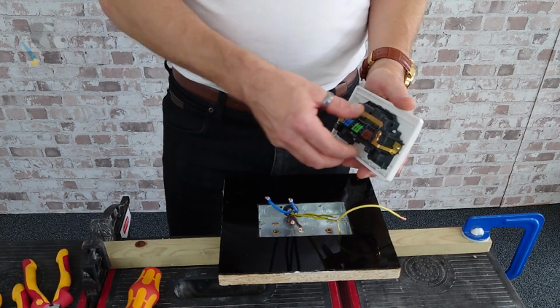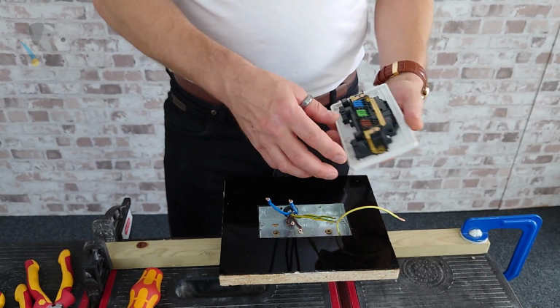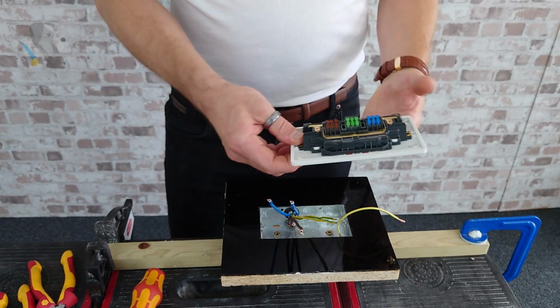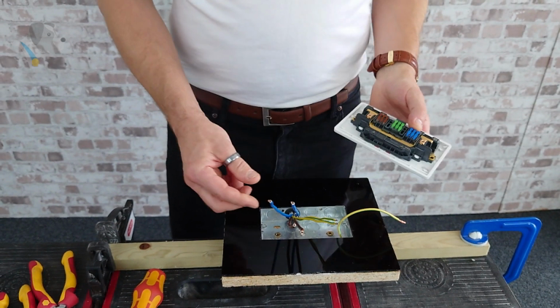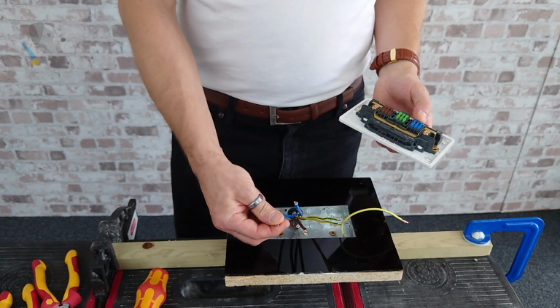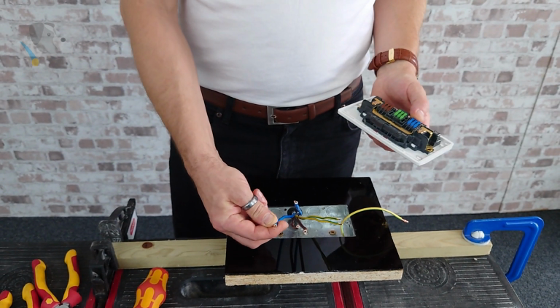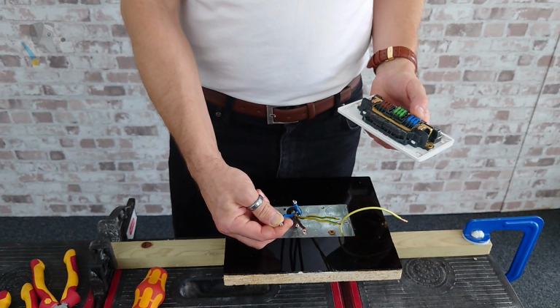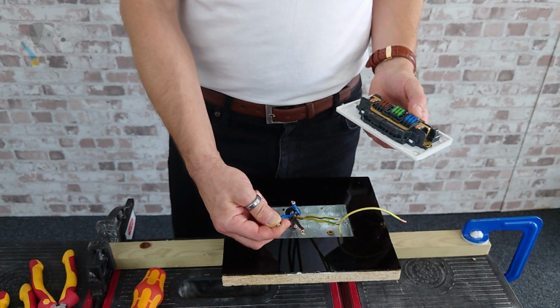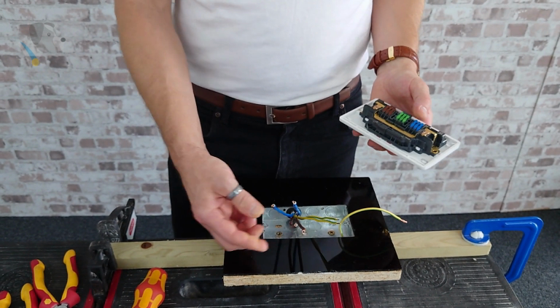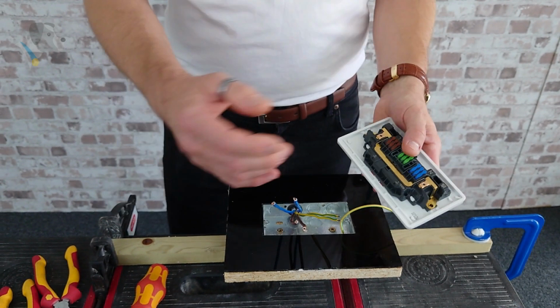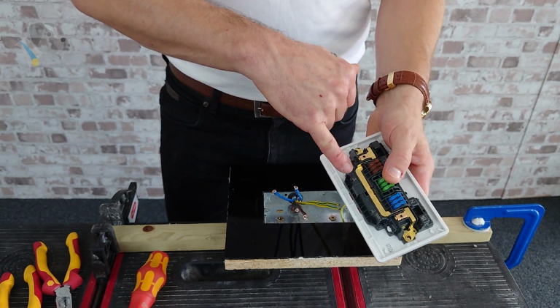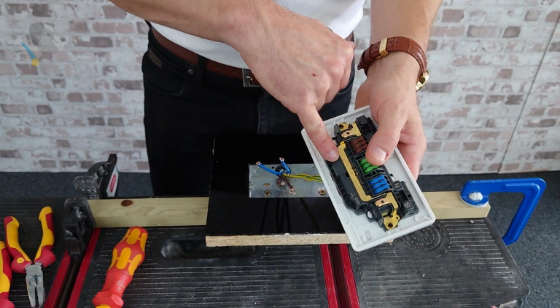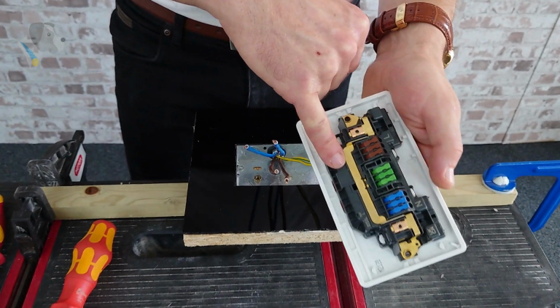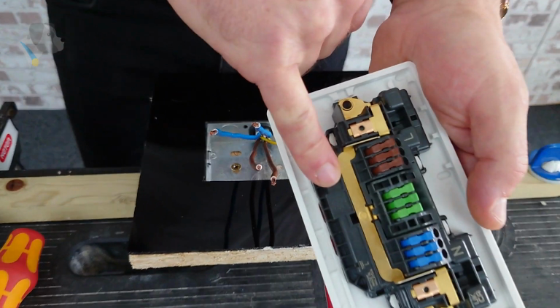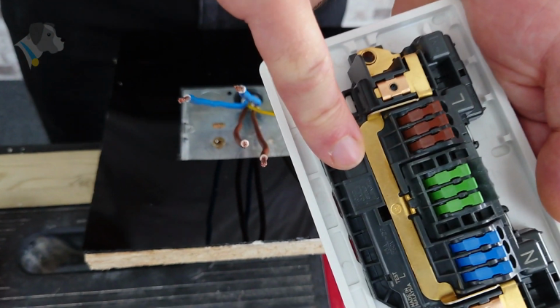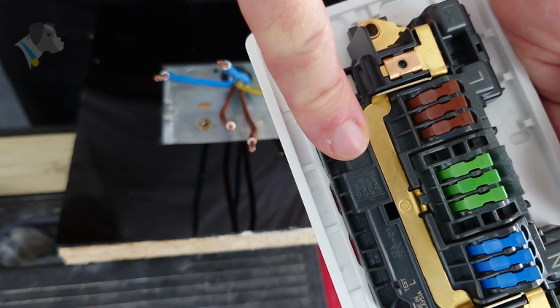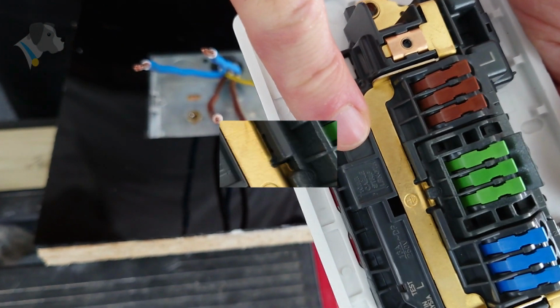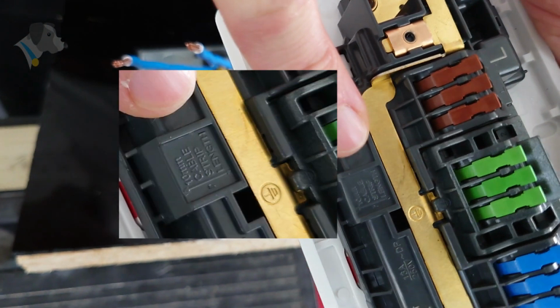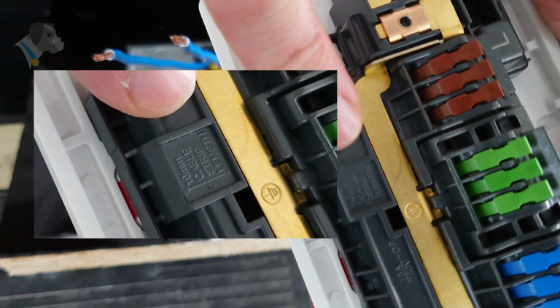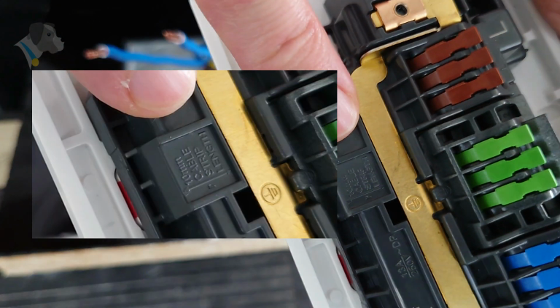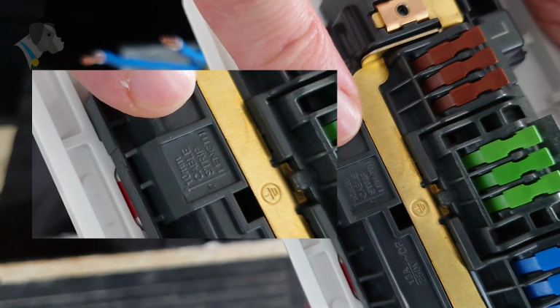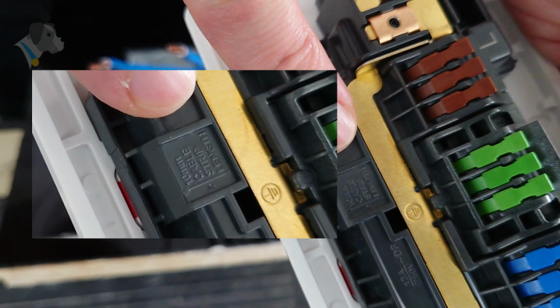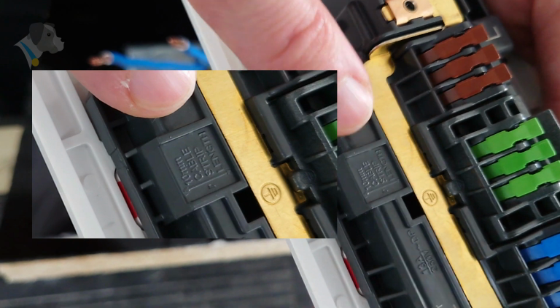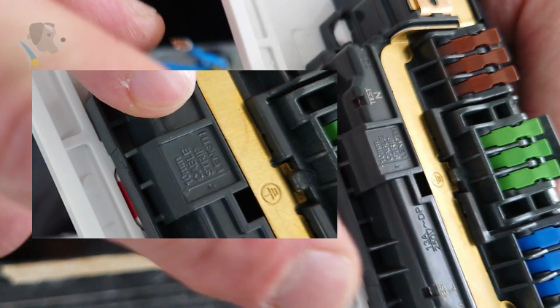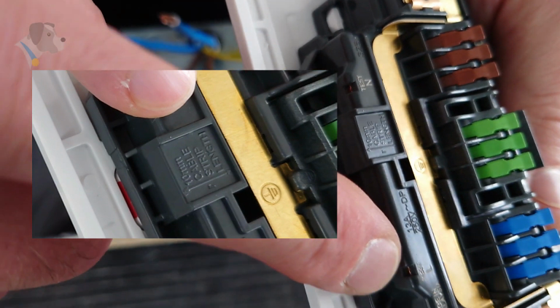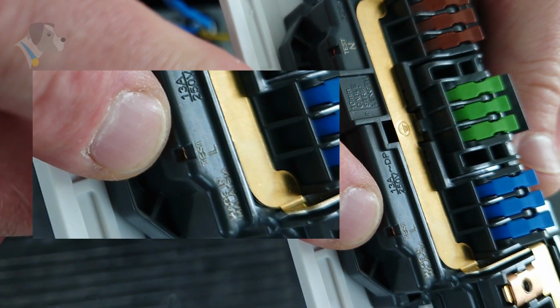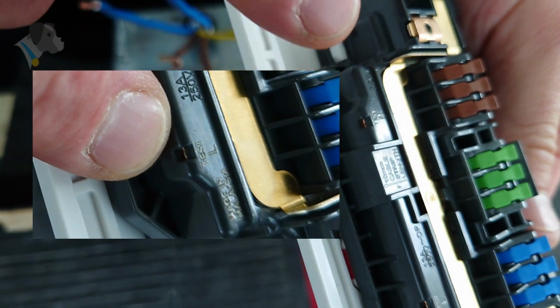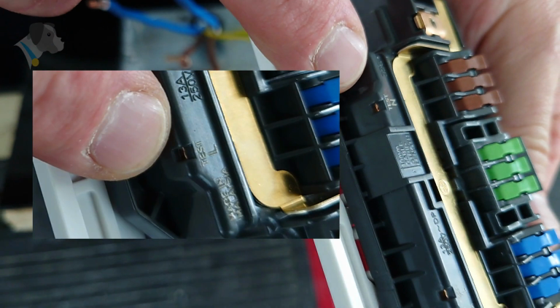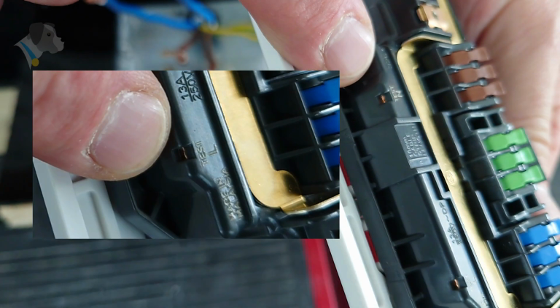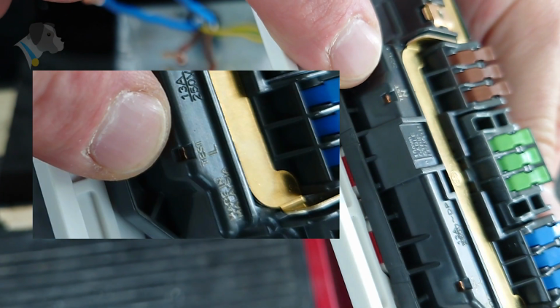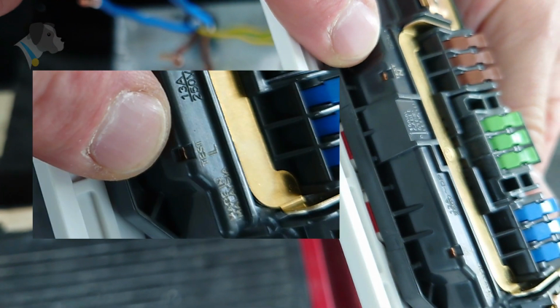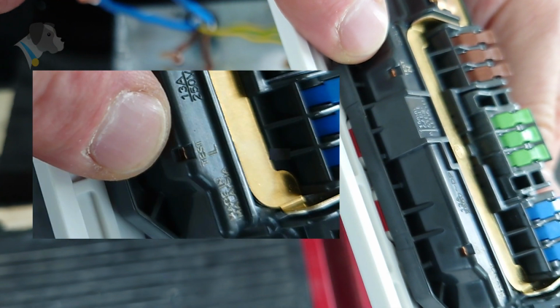I've already stripped the ends off to the recommended 10mm depth — which on the back of the socket itself there is a gauge. And once we're here on the back of the socket, I can show you there is a live and a neutral probe testing point.